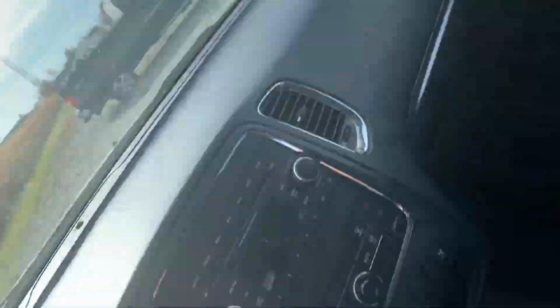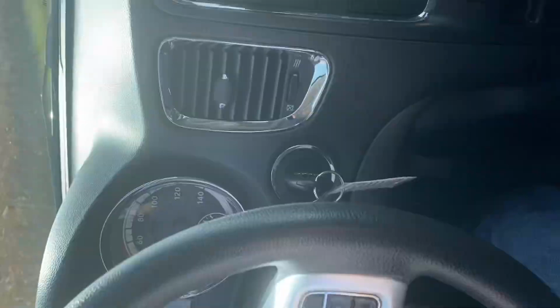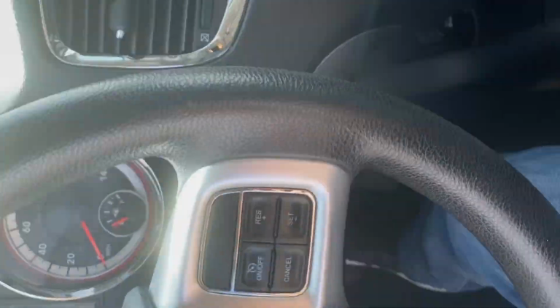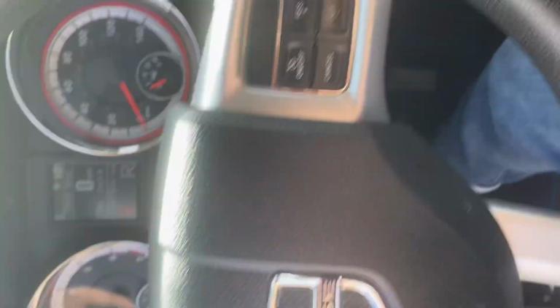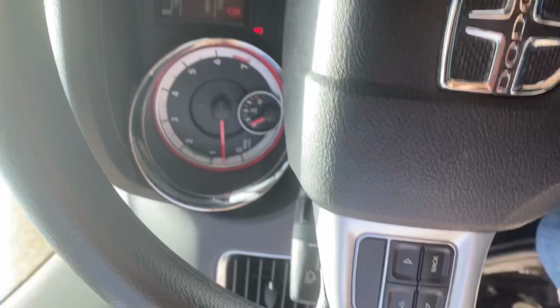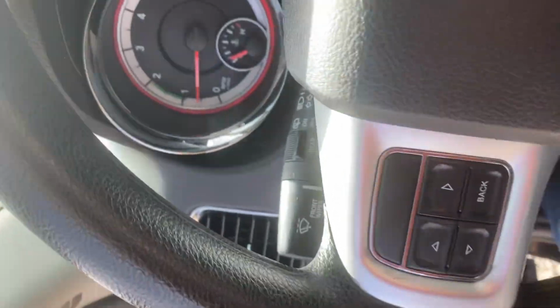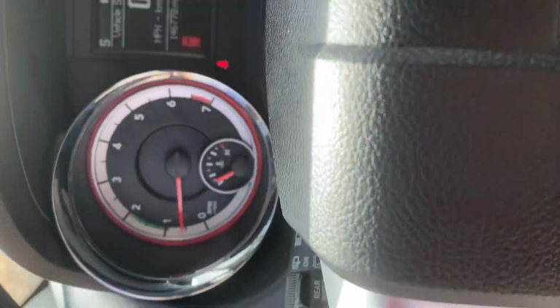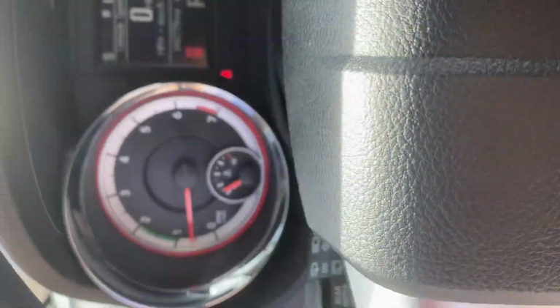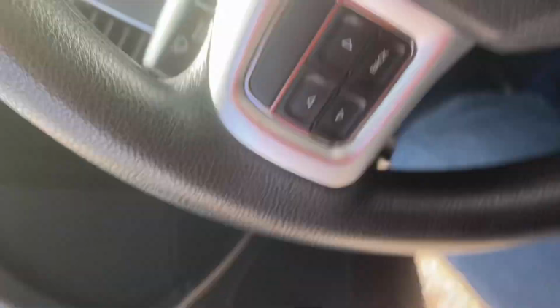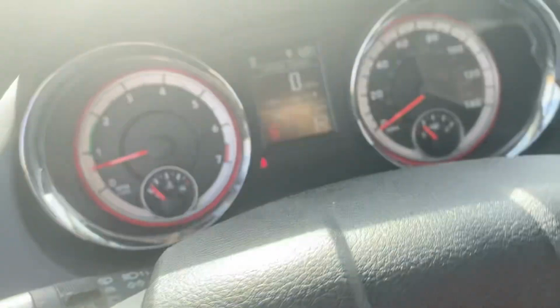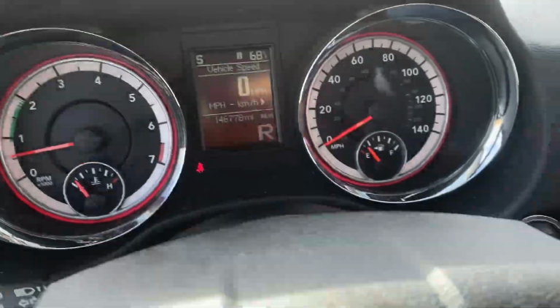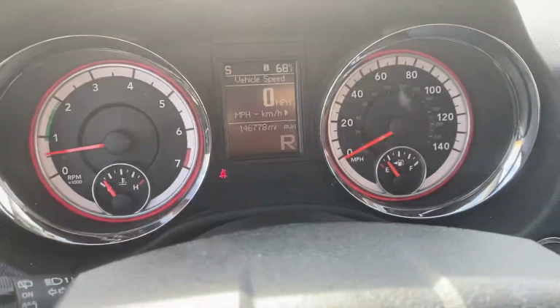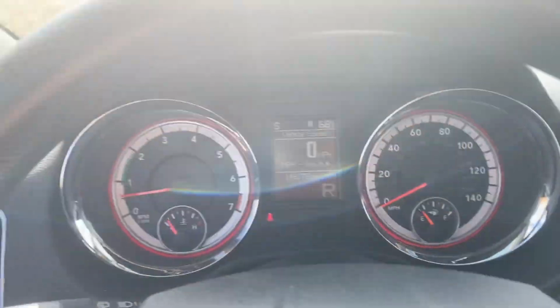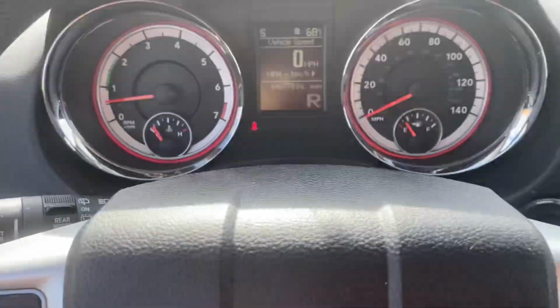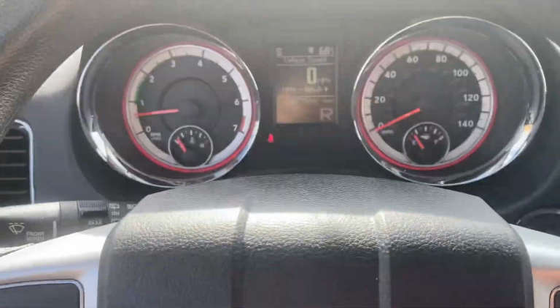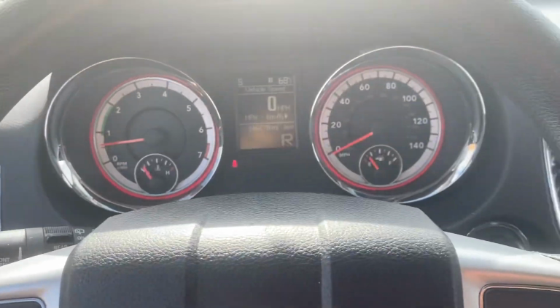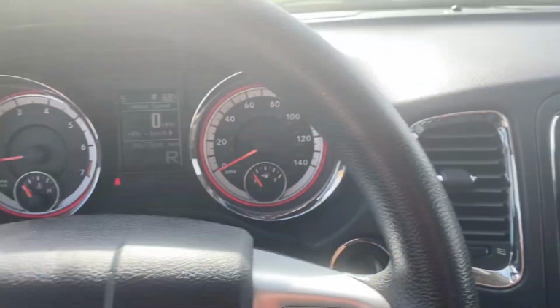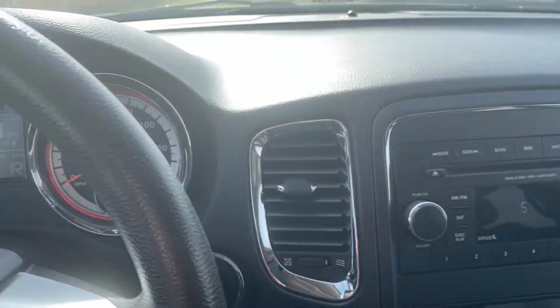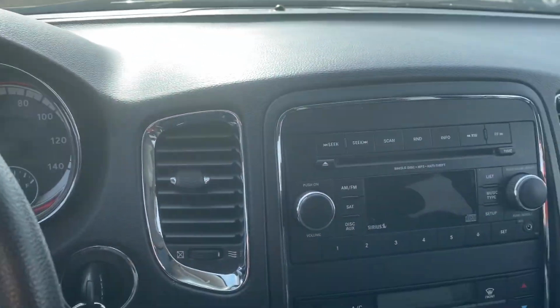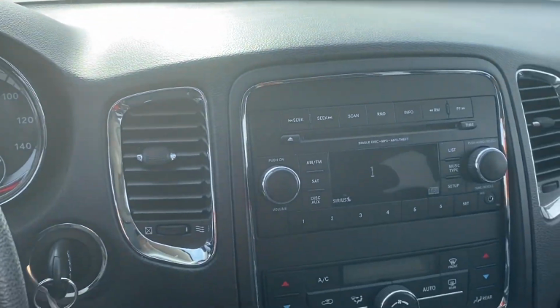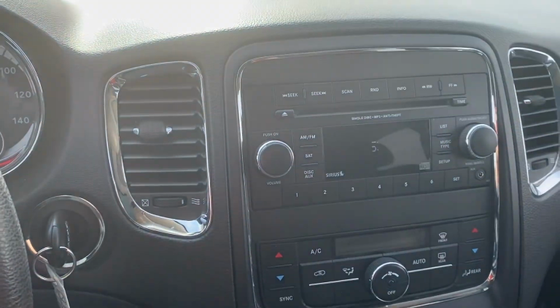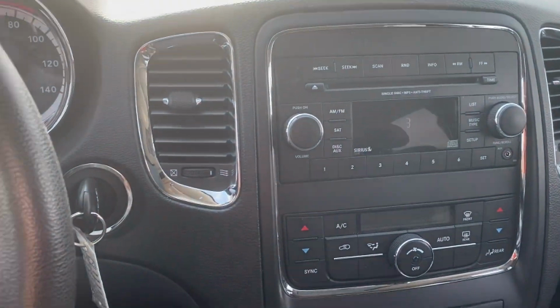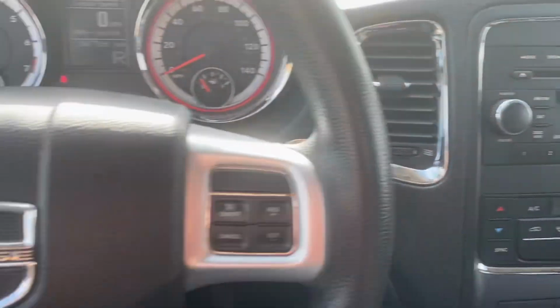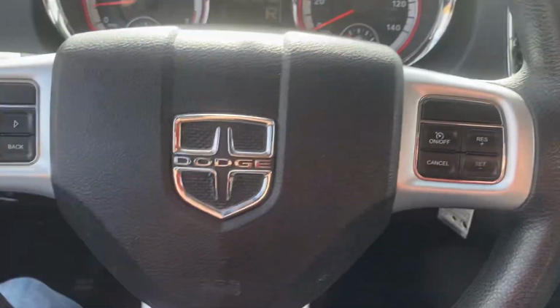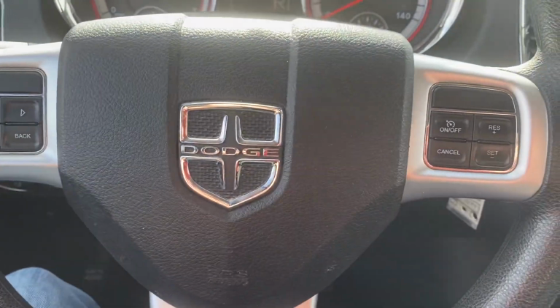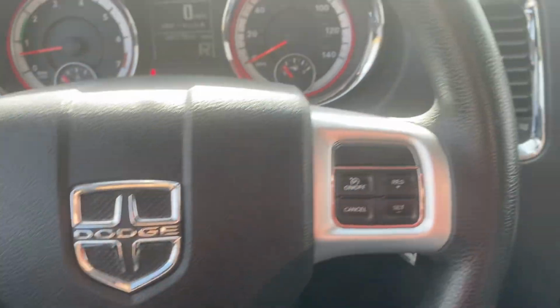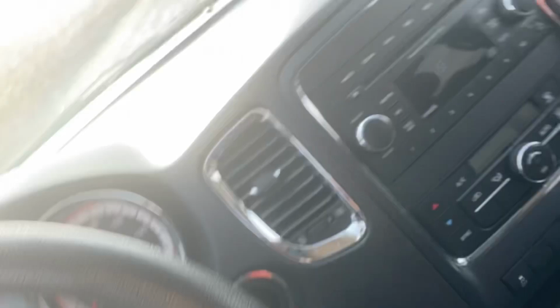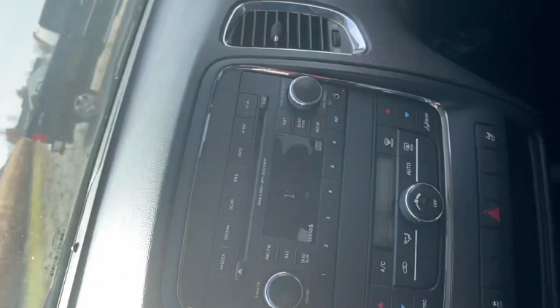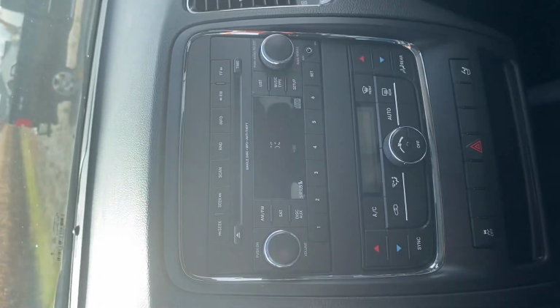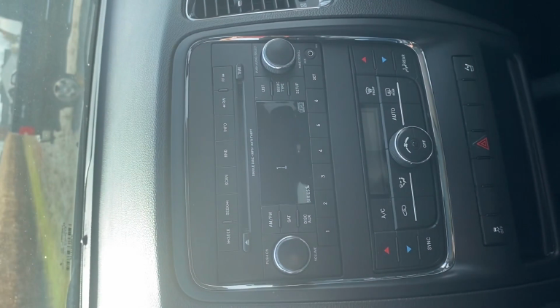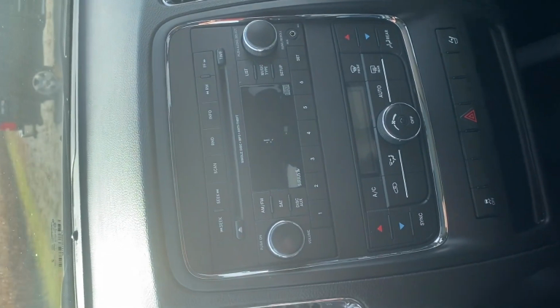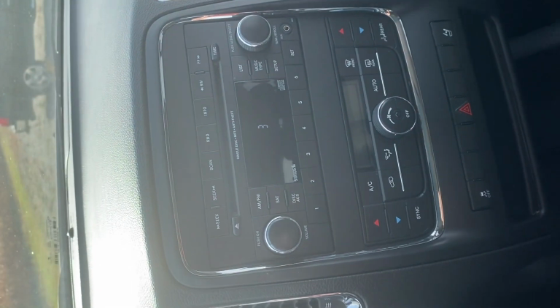Overall, really nice car. No check engine lights, none of that kind of stuff on. Drives well. So come see me. Thanks!